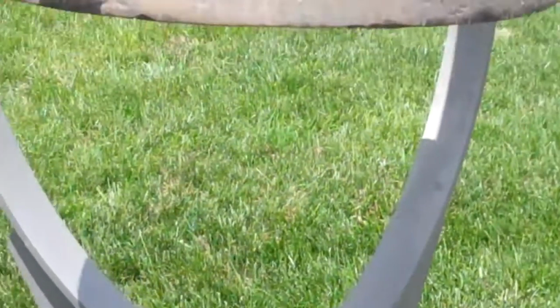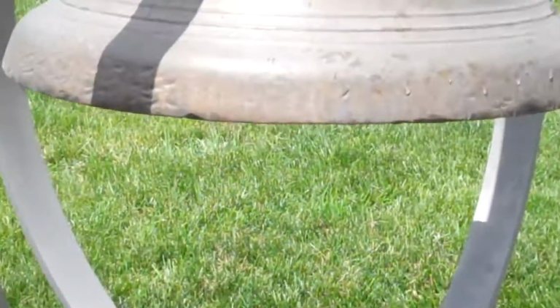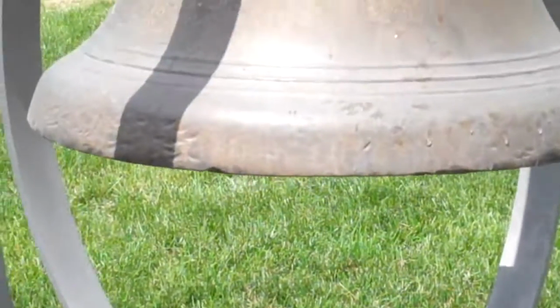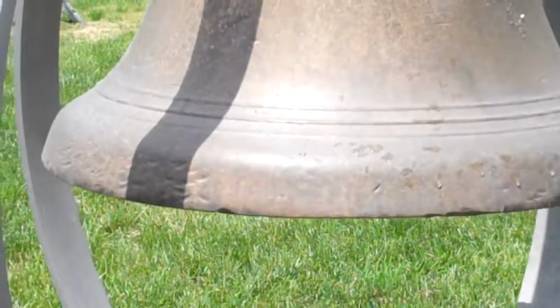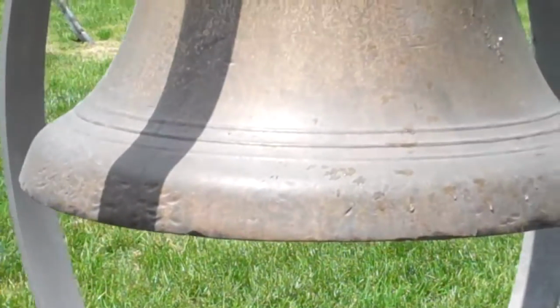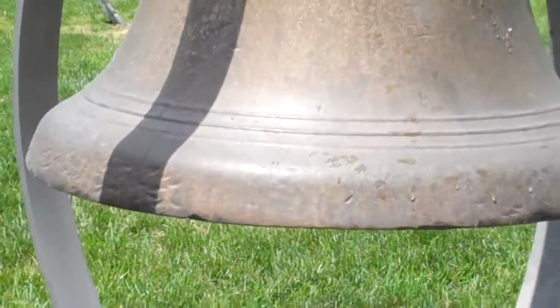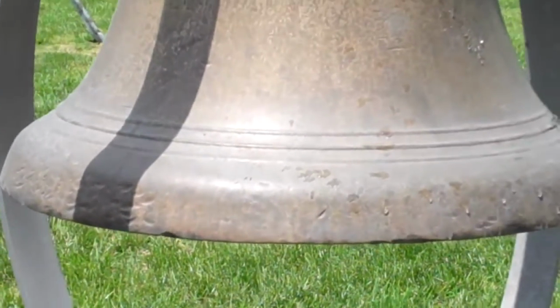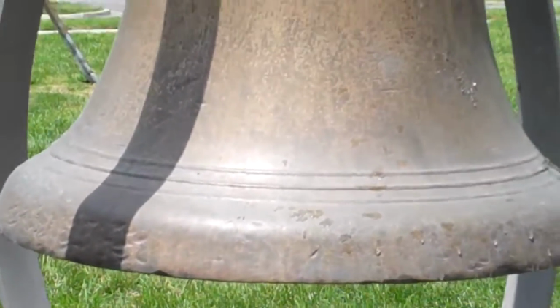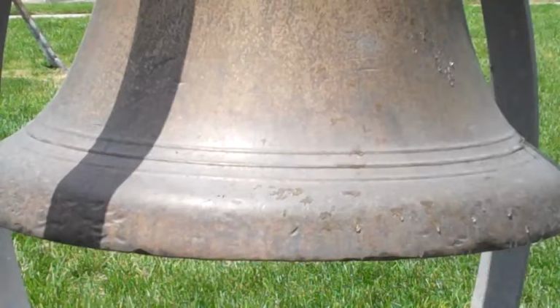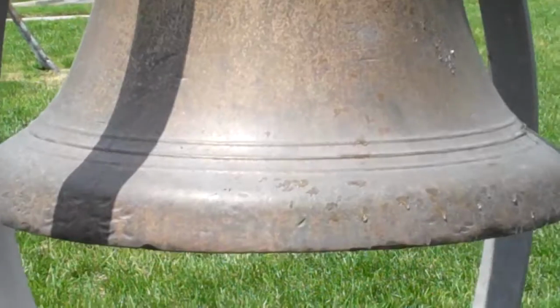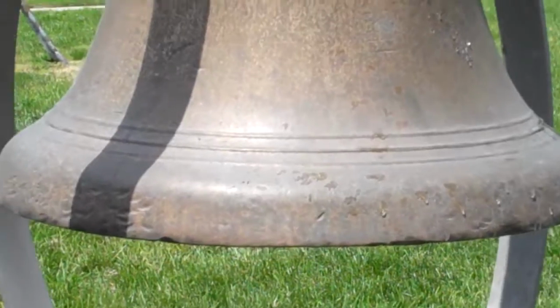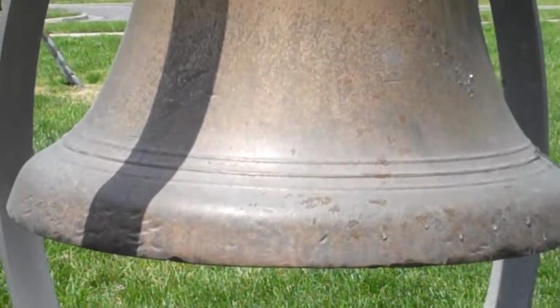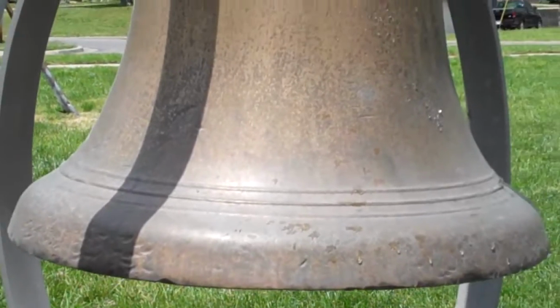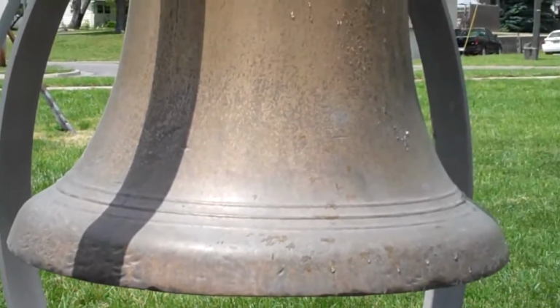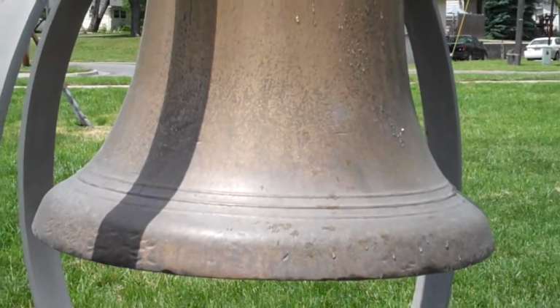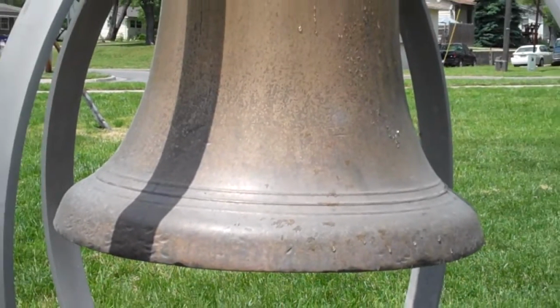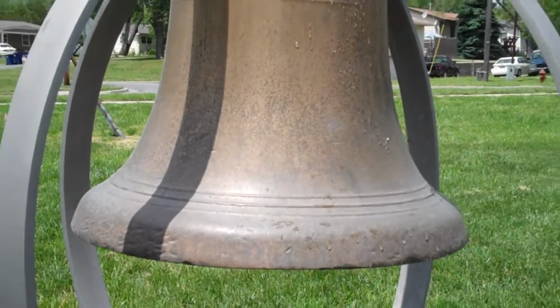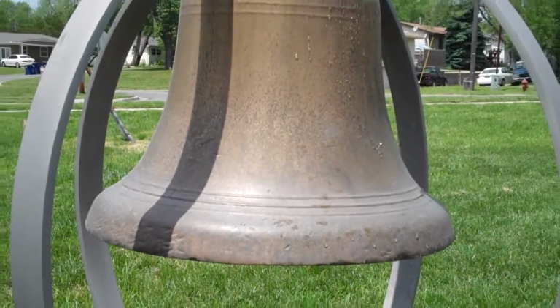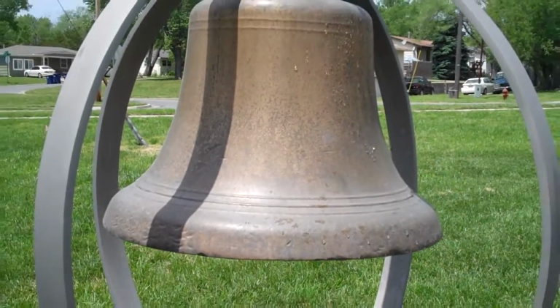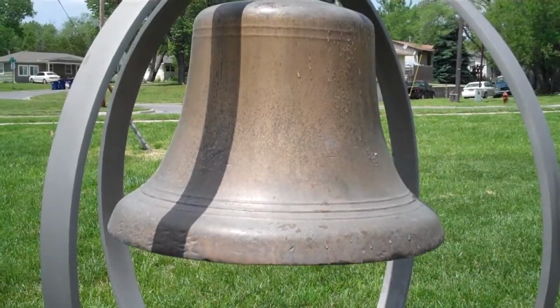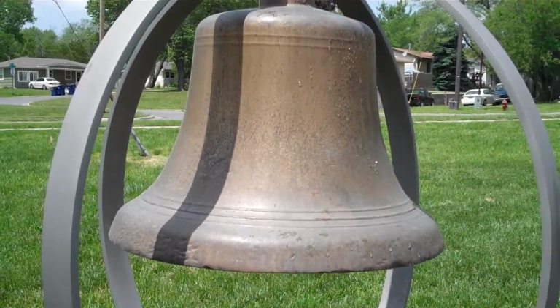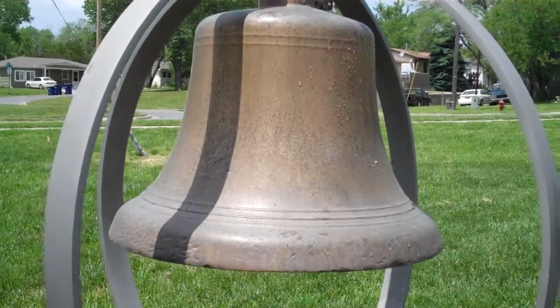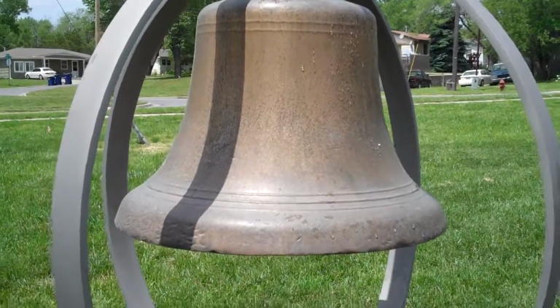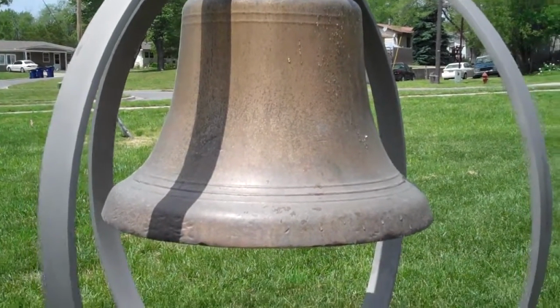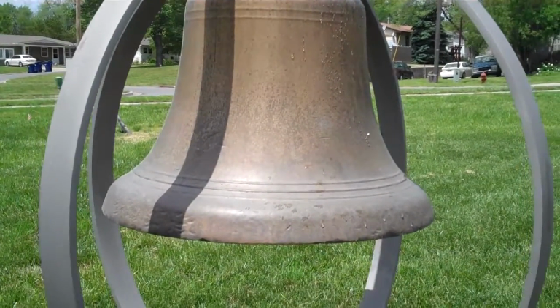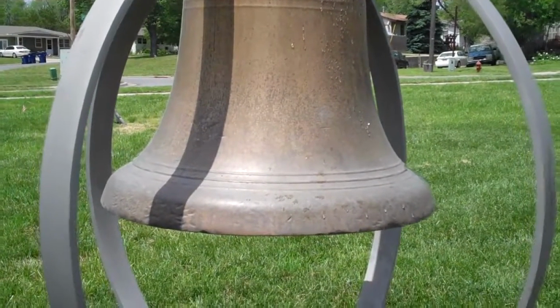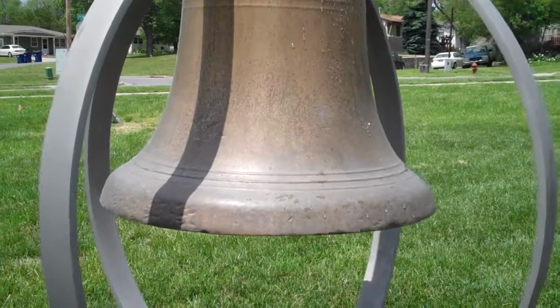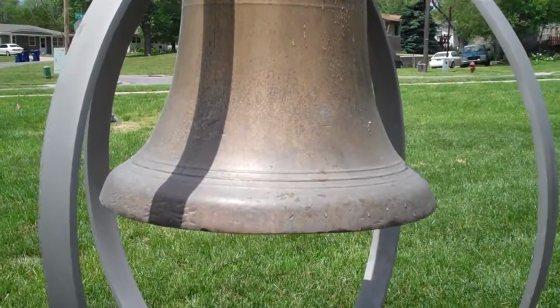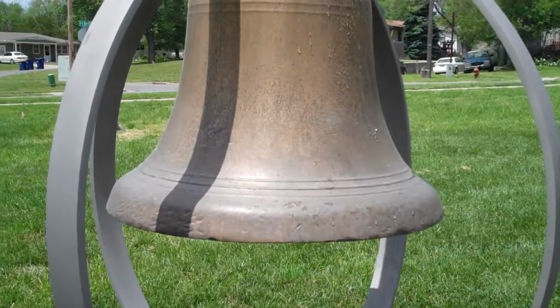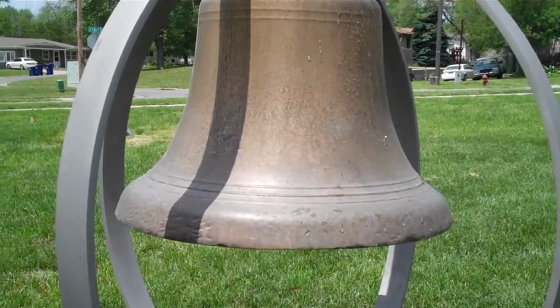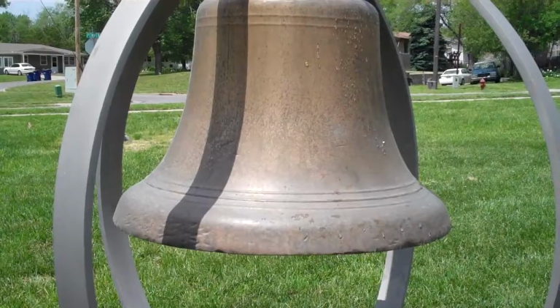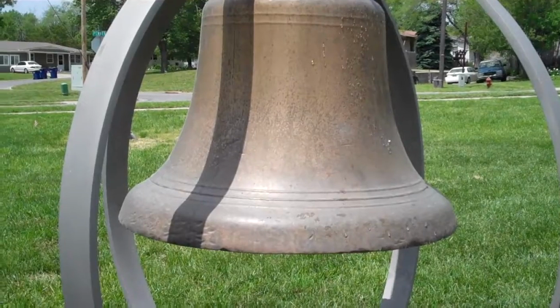Here's what the bell looks like close up before we do the sequence of power washing and polishing.